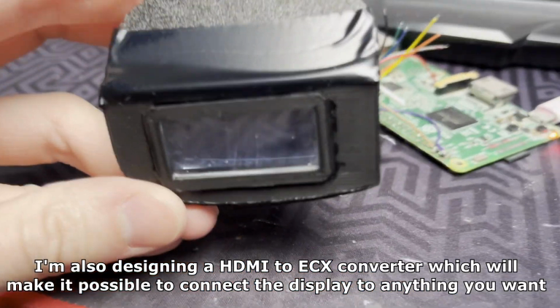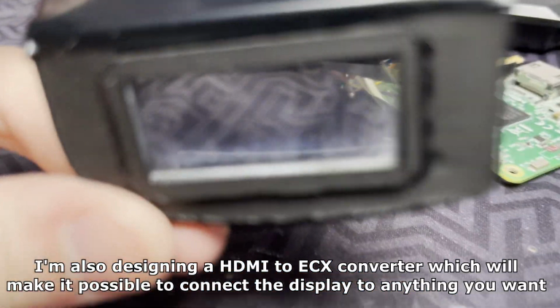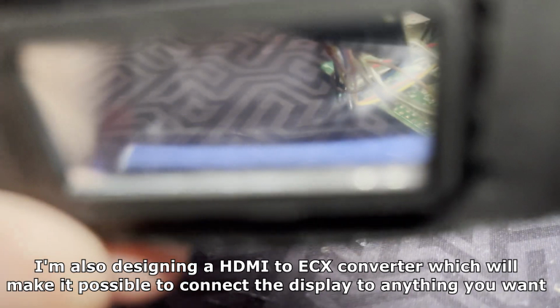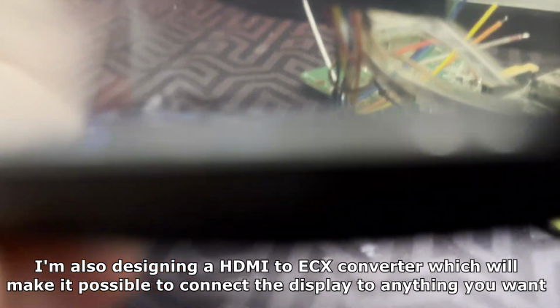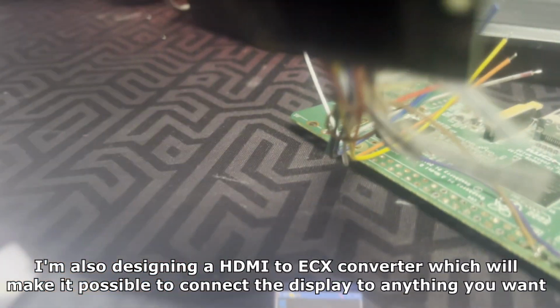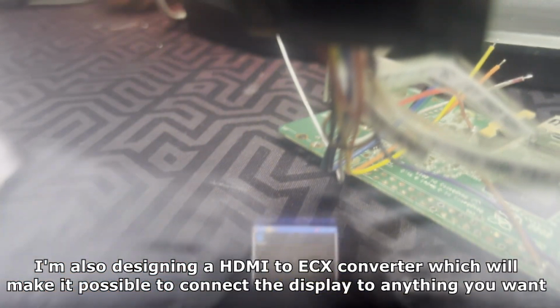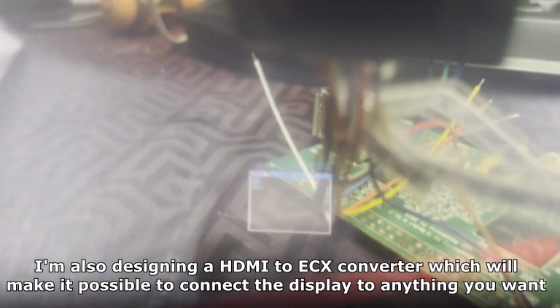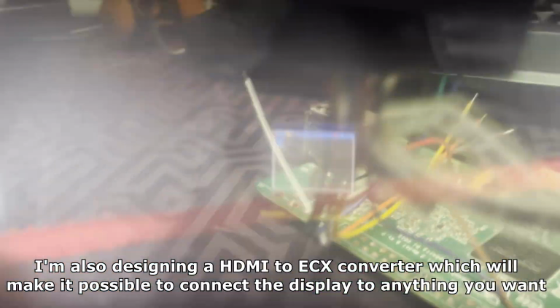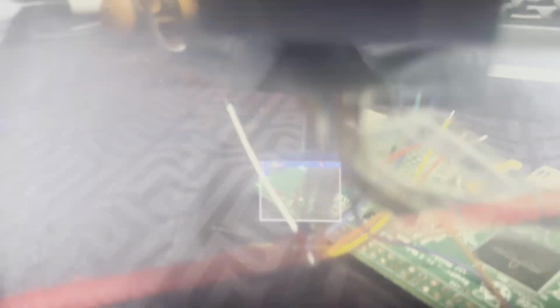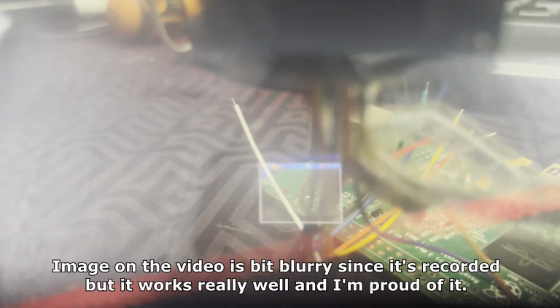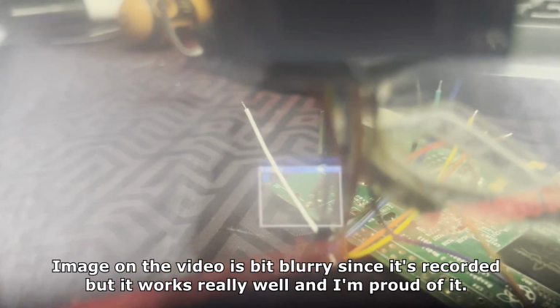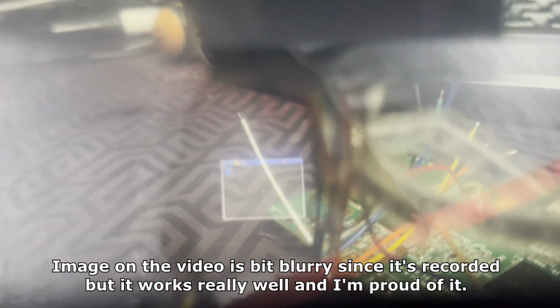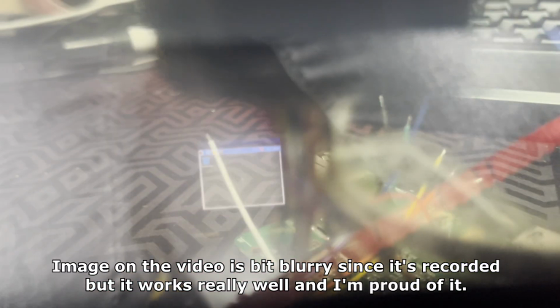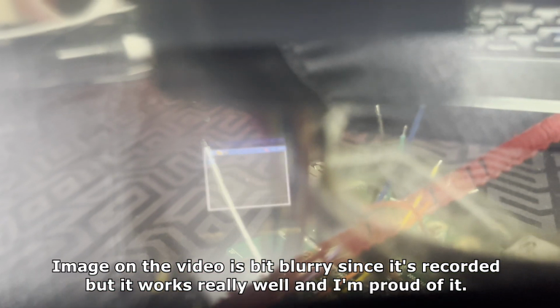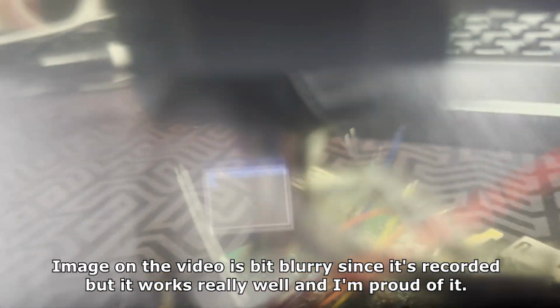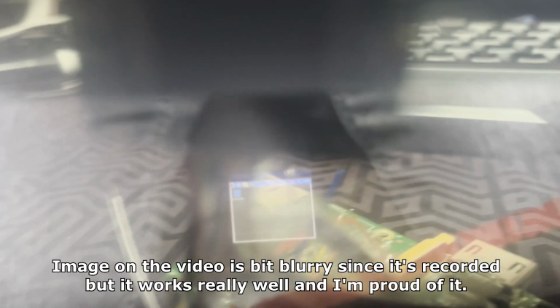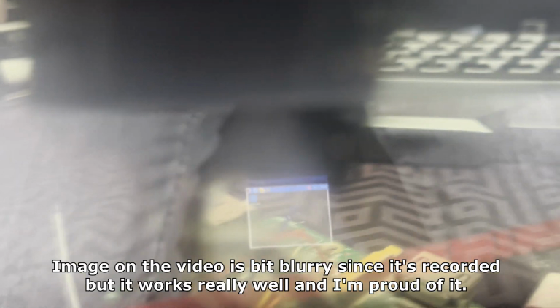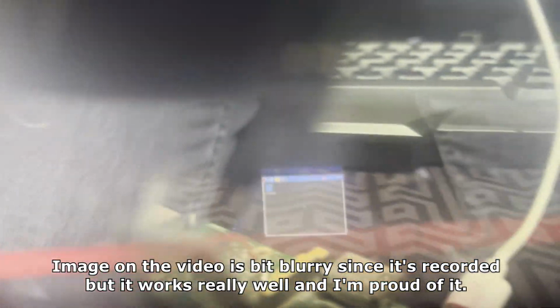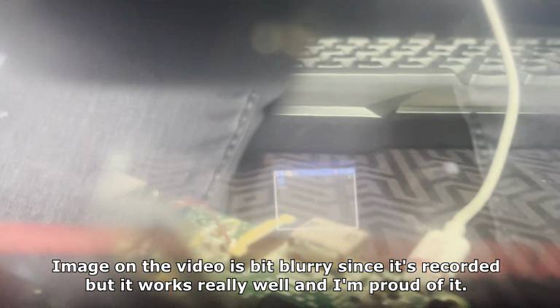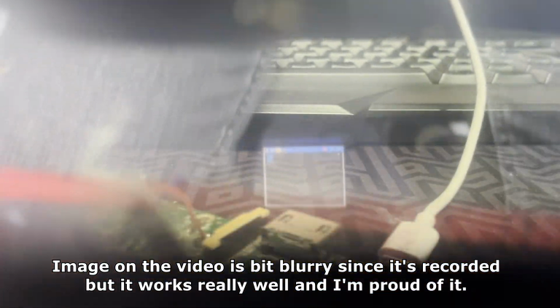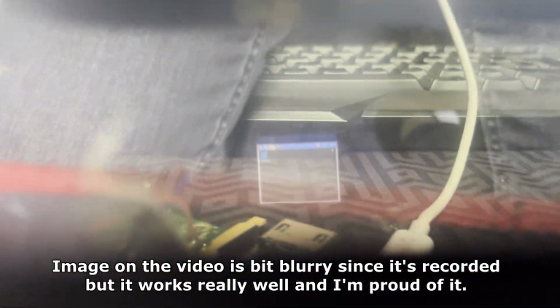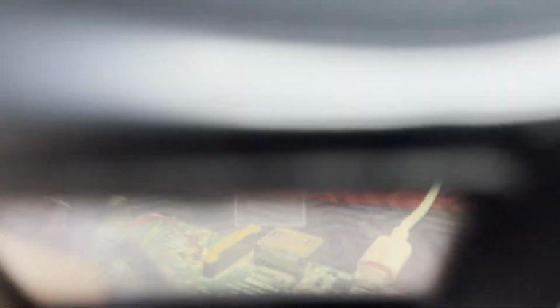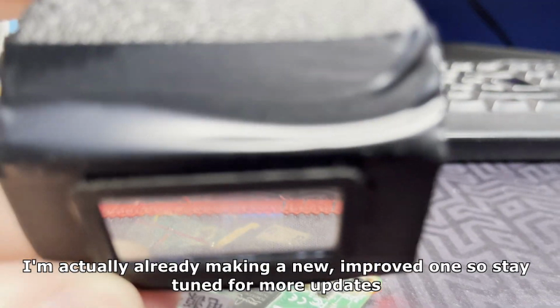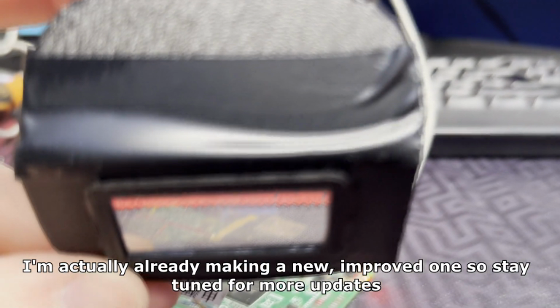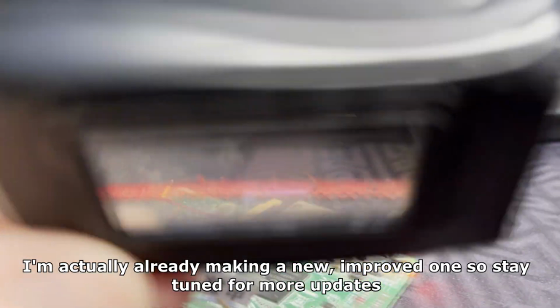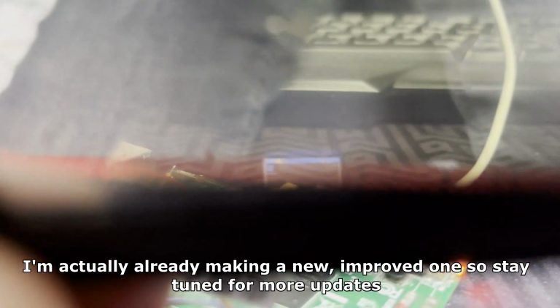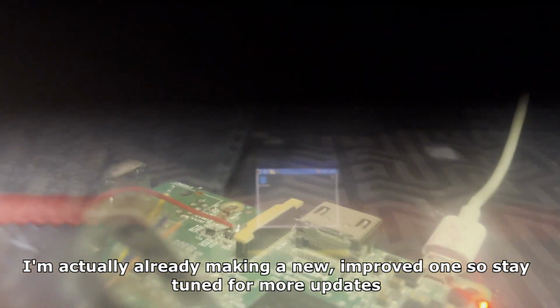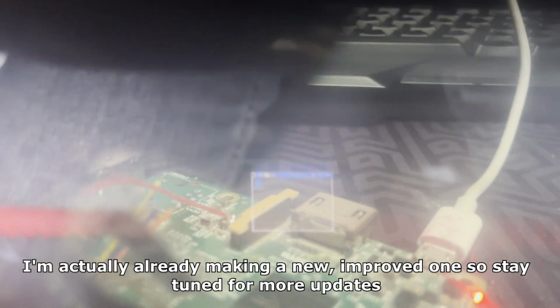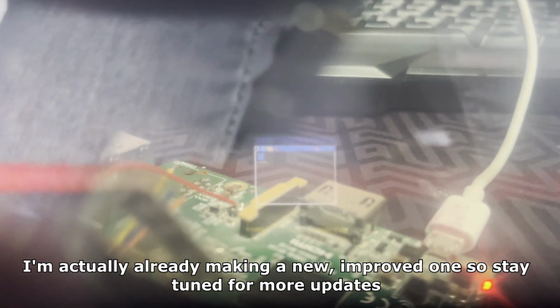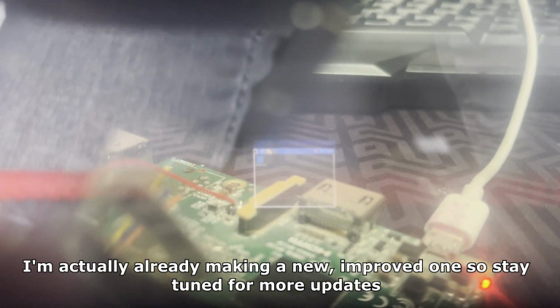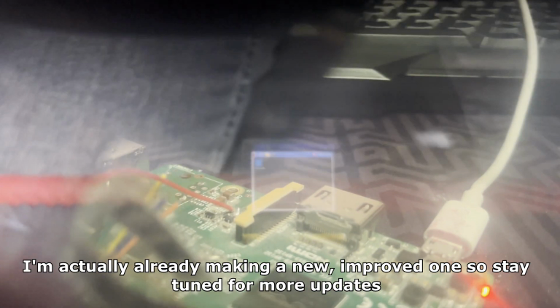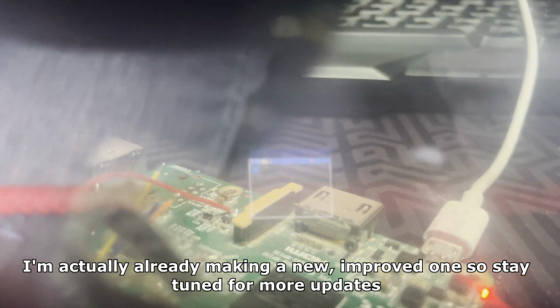I'm also designing an HDMI to ECX converter, which will make it possible to connect the display to anything you want. The image on the video is a bit blurry since it's recorded, but it works really well and I'm proud of it. I'm actually already making a new improved one, so stay tuned for more updates.